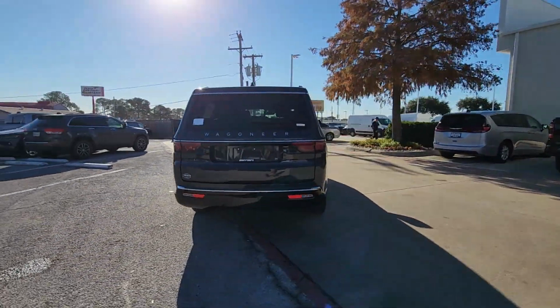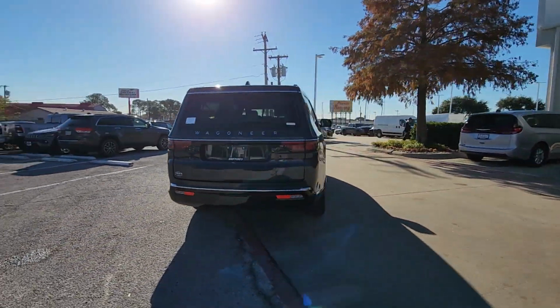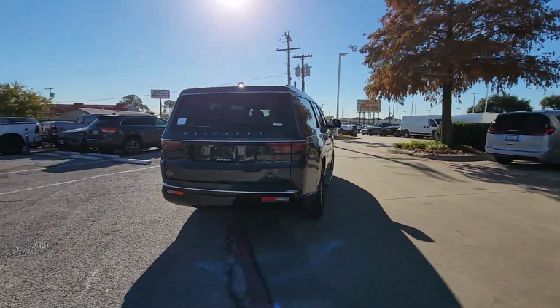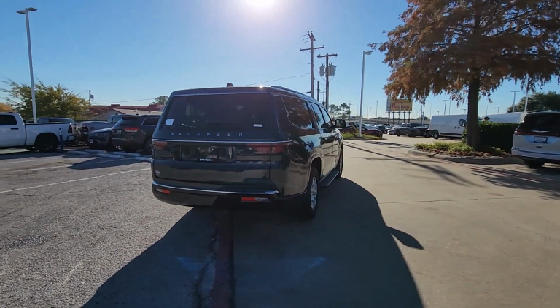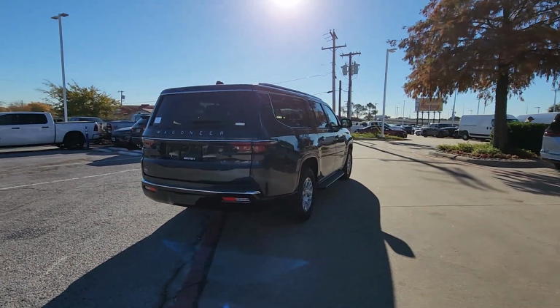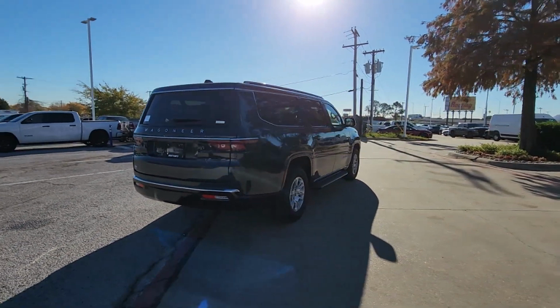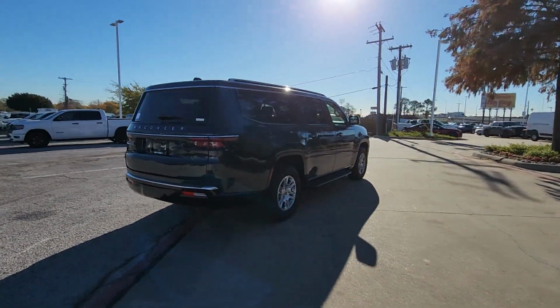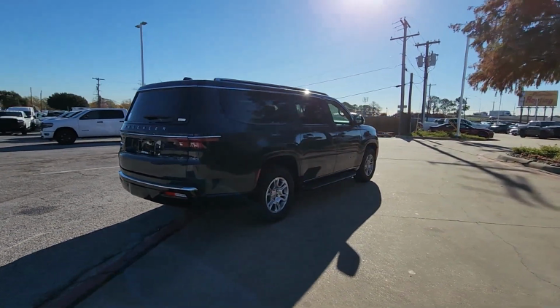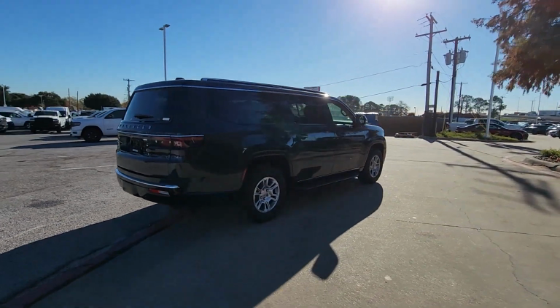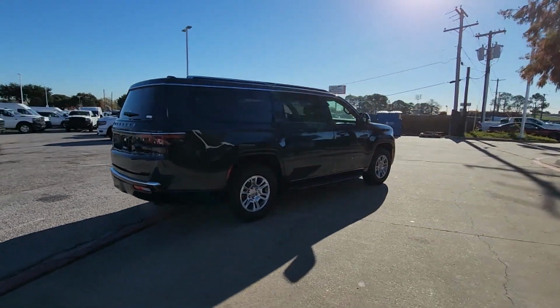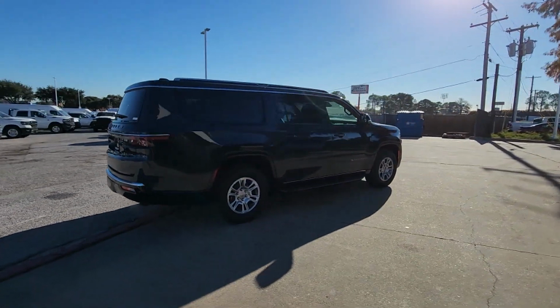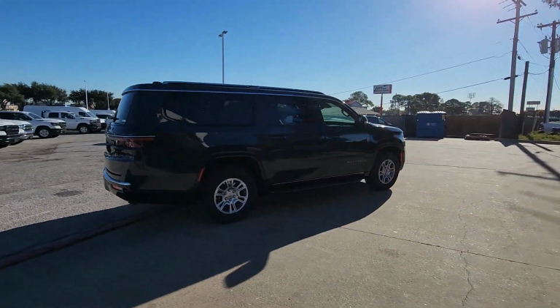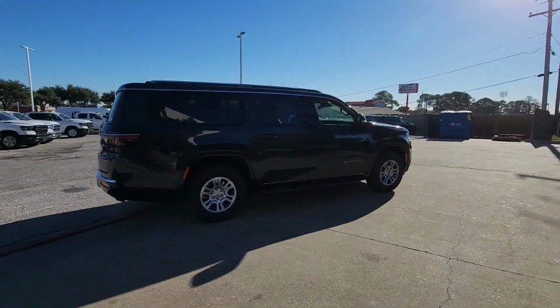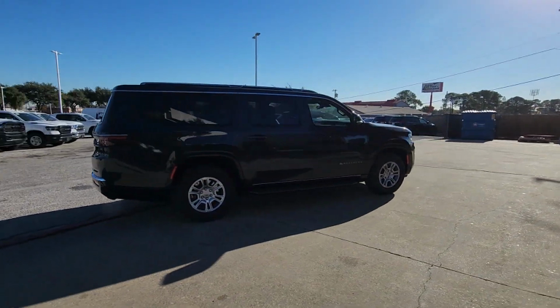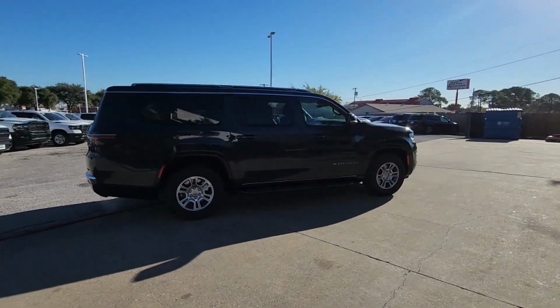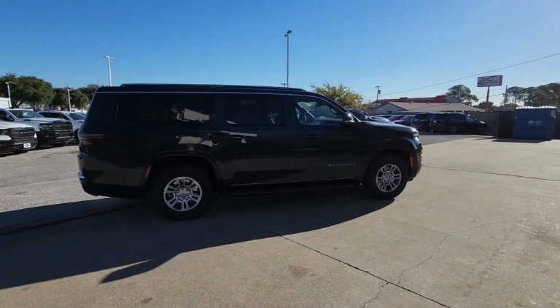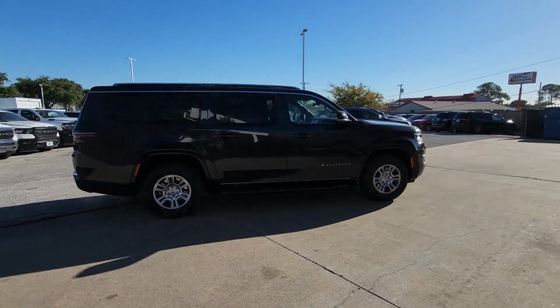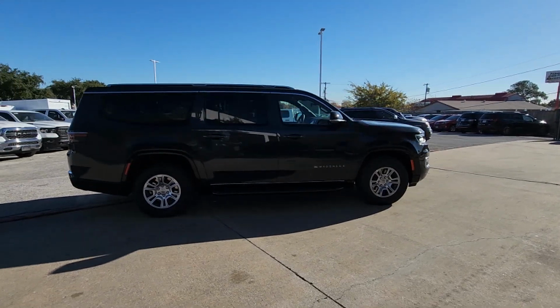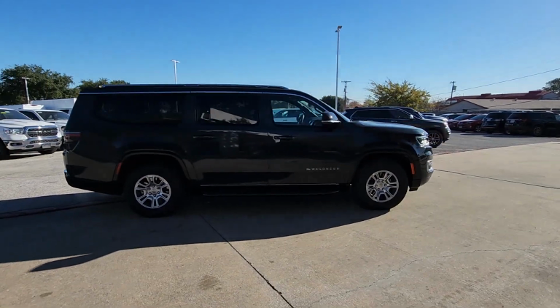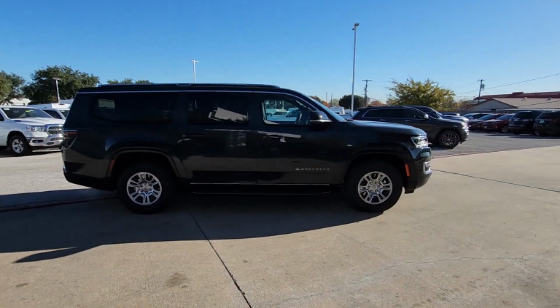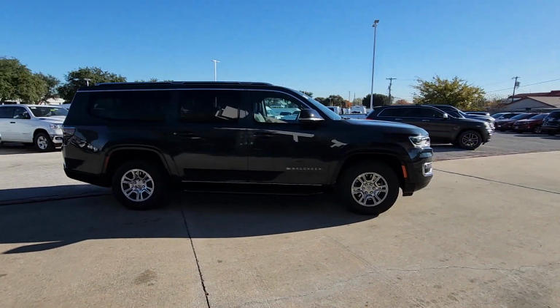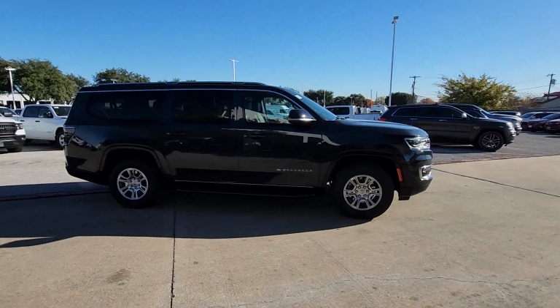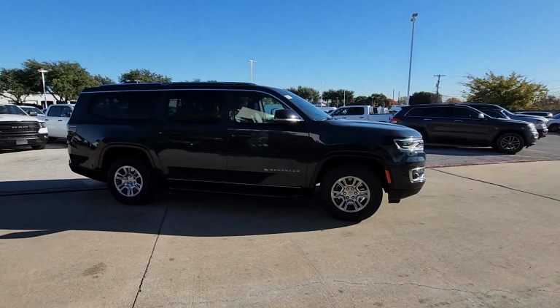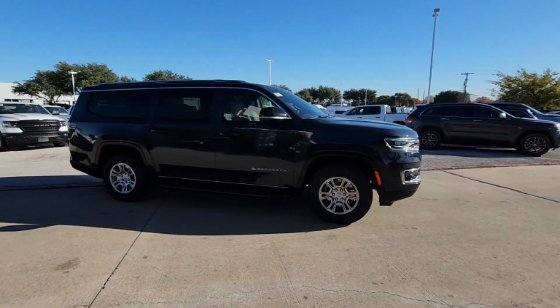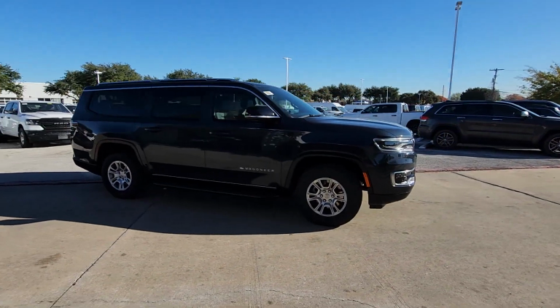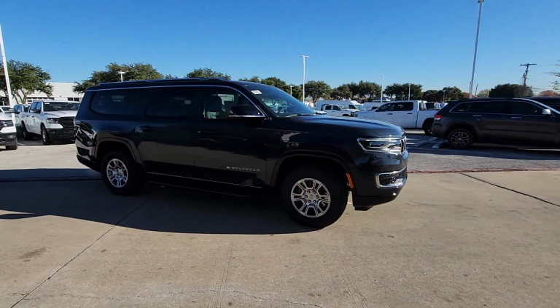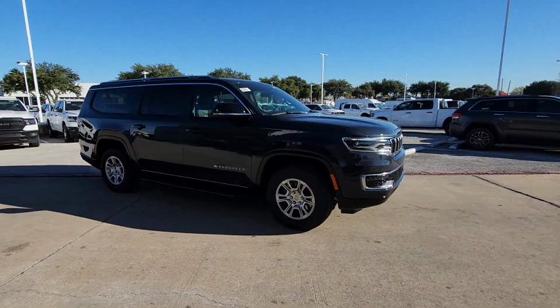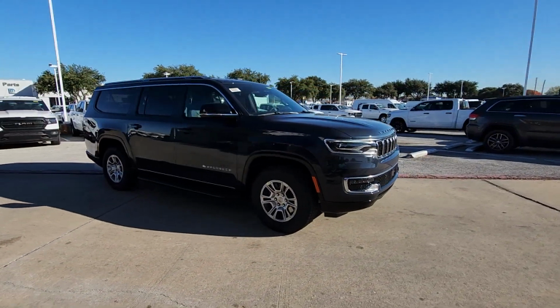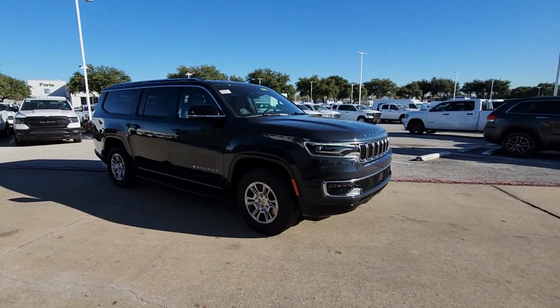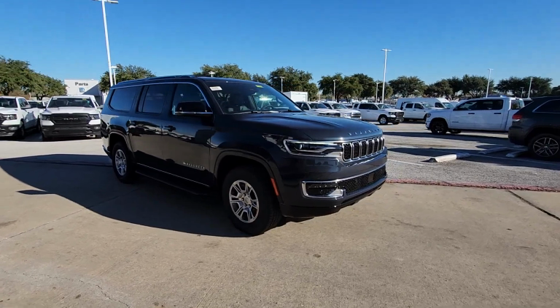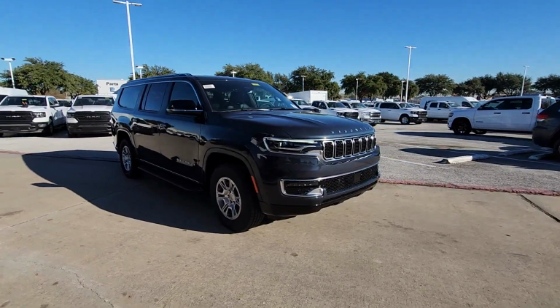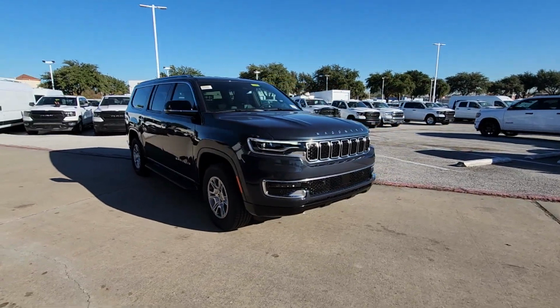Heated steering wheel. Heated and/or cooled front seats. Navigation system. Keyless entry. Satellite radio. Fog lamps. Backup camera. Power liftgate. Power passenger seat. Heated mirrors.